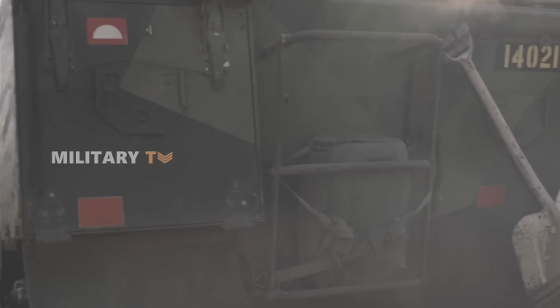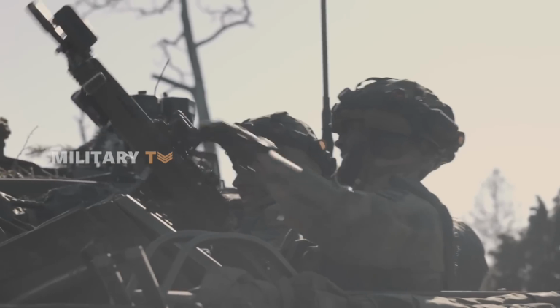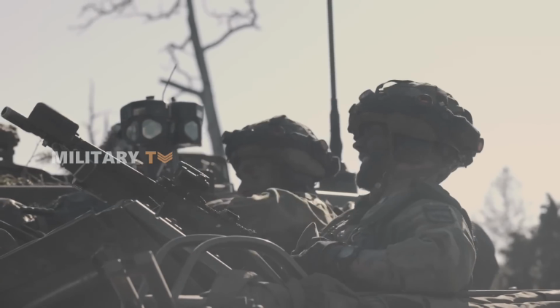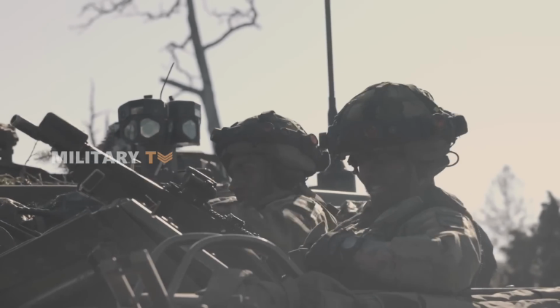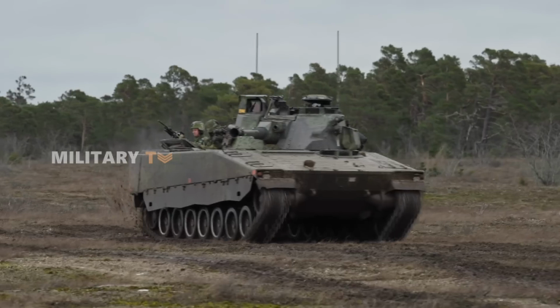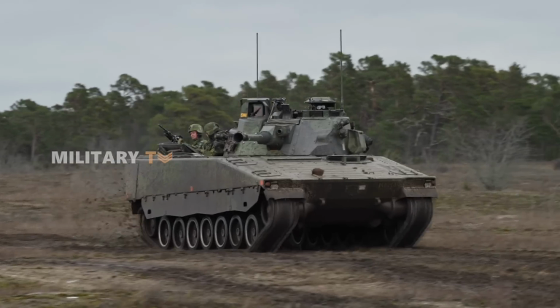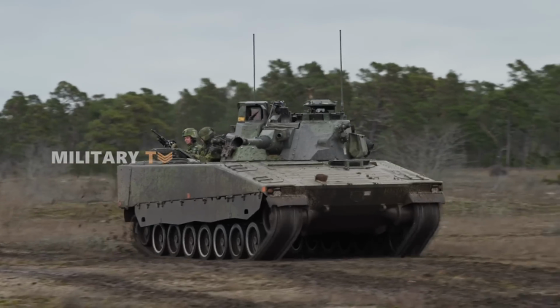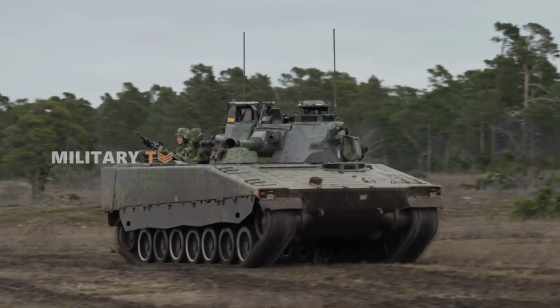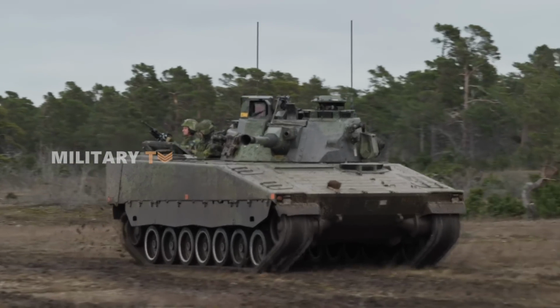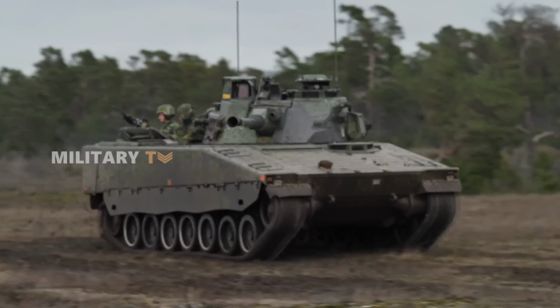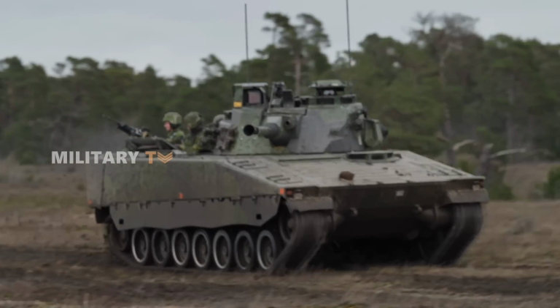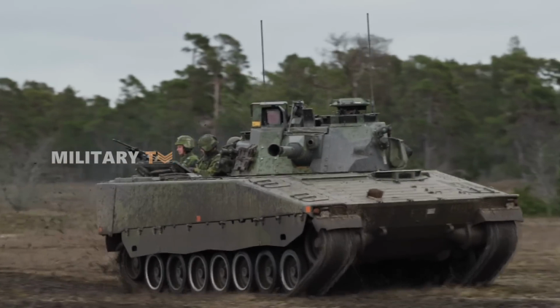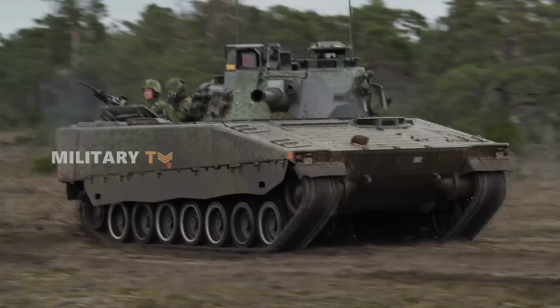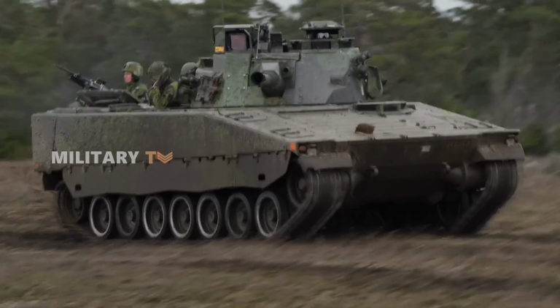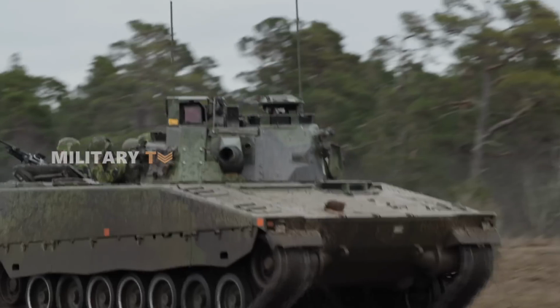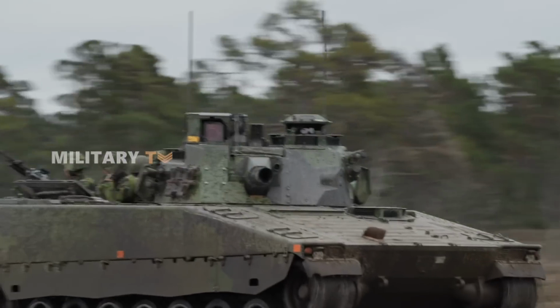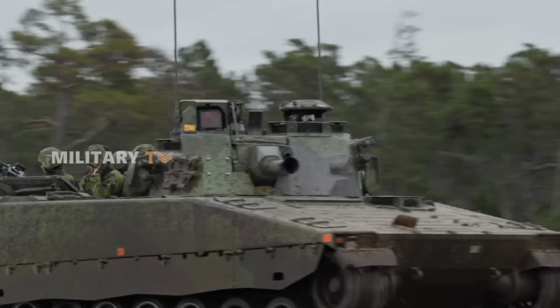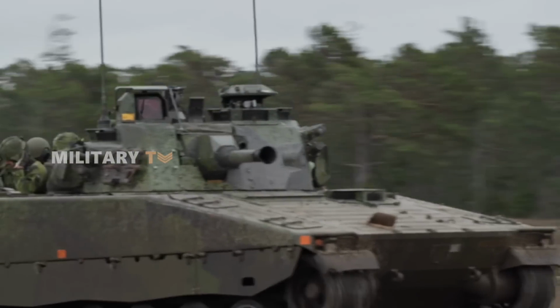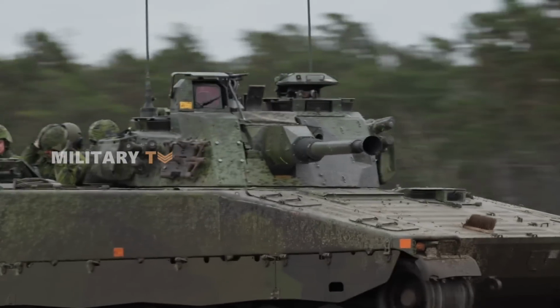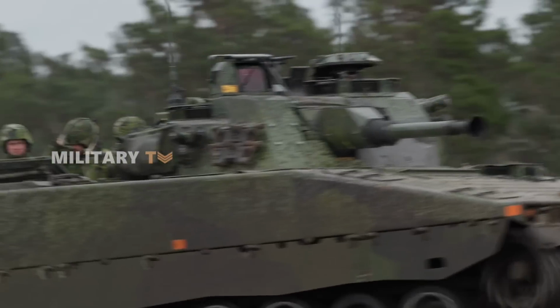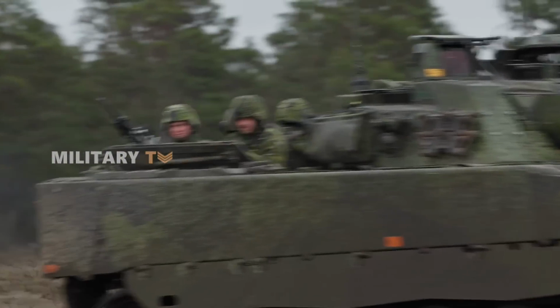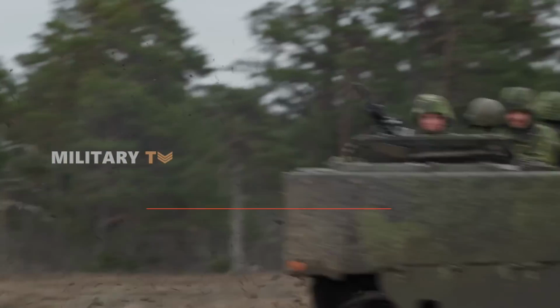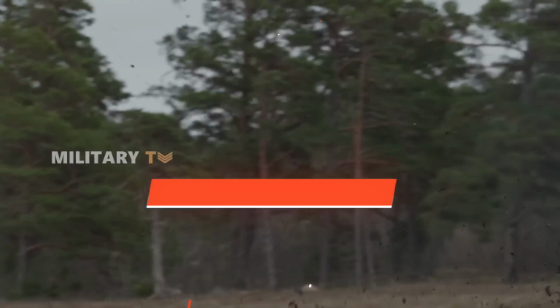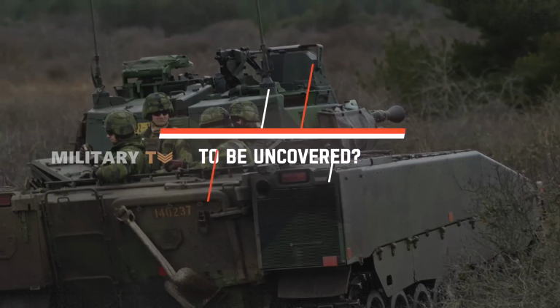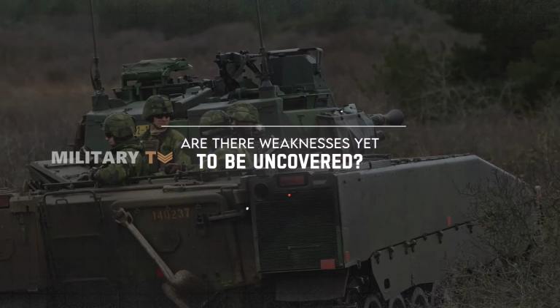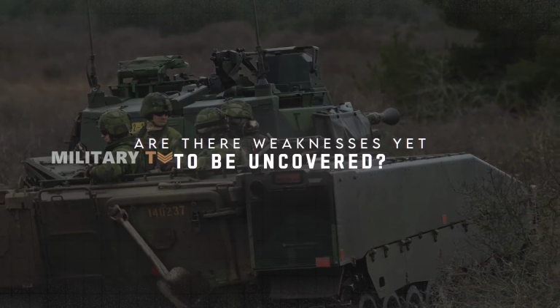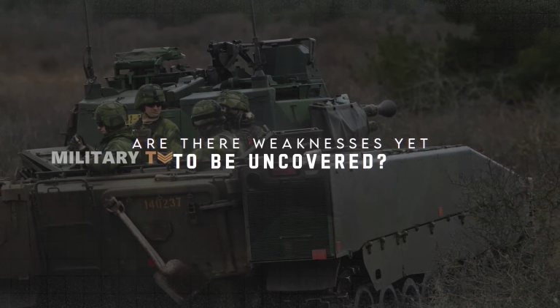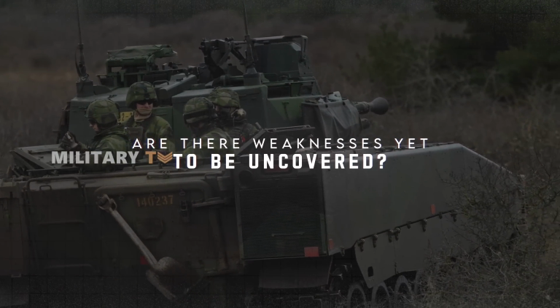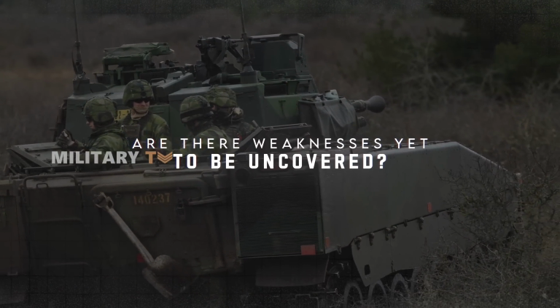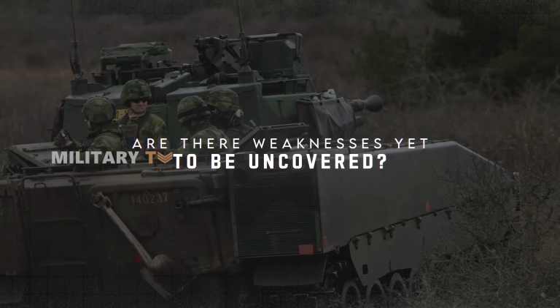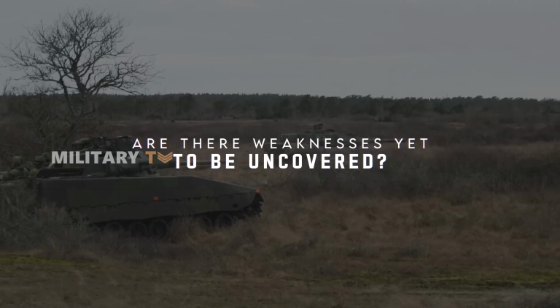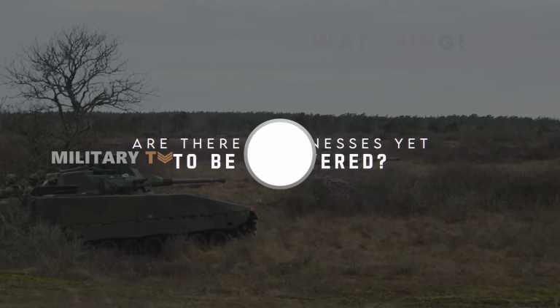The CV-90 has proven itself to be a serious threat on the modern battlefield. However, is this vehicle truly unbeatable, or are there weaknesses yet to be uncovered? Leave your thoughts, and thanks for watching.